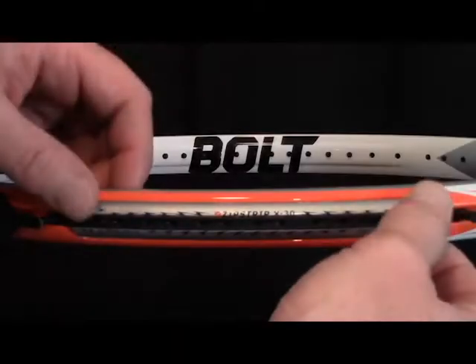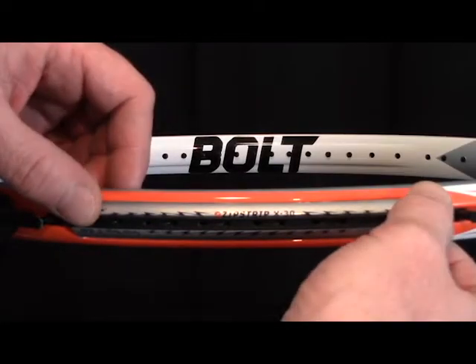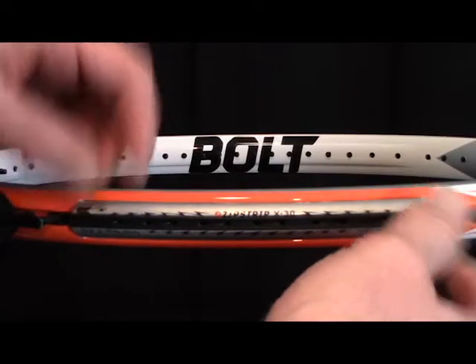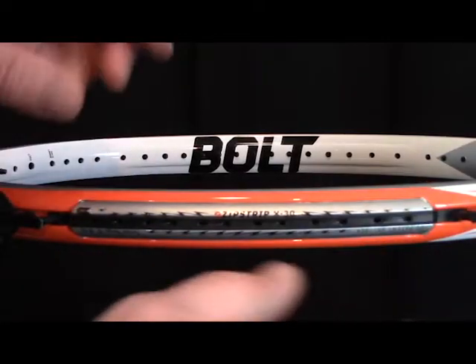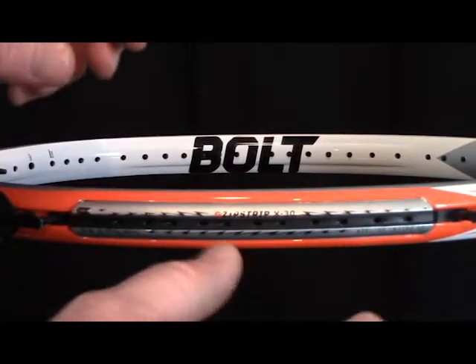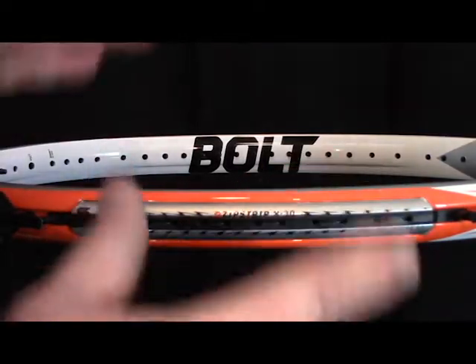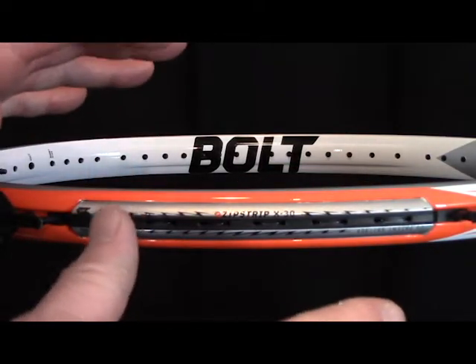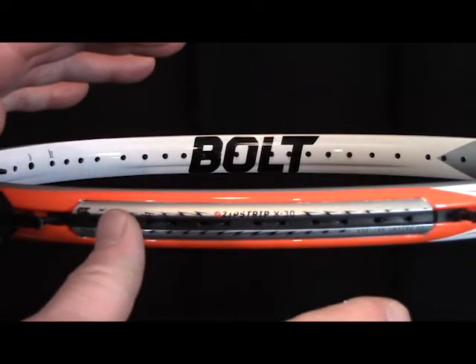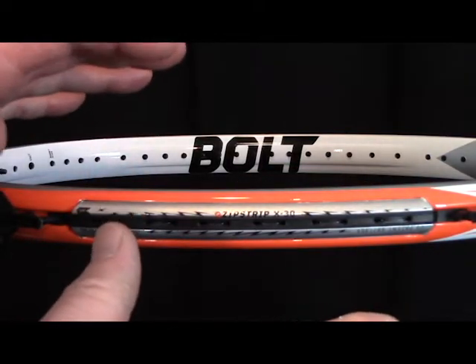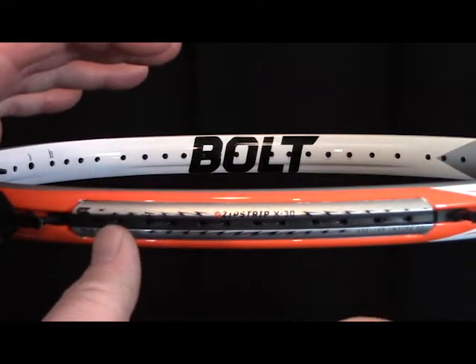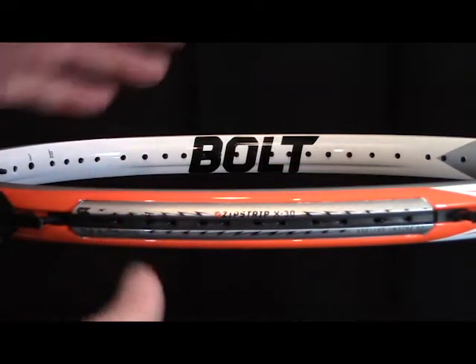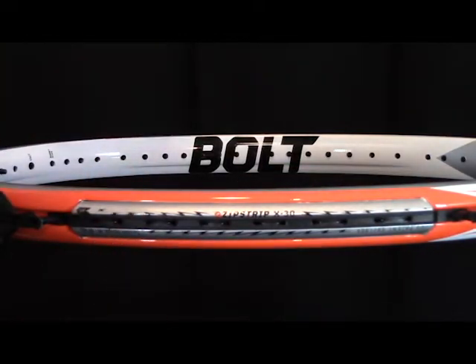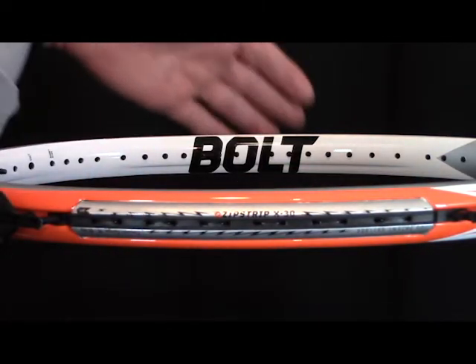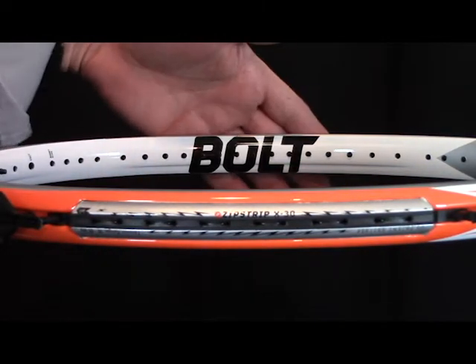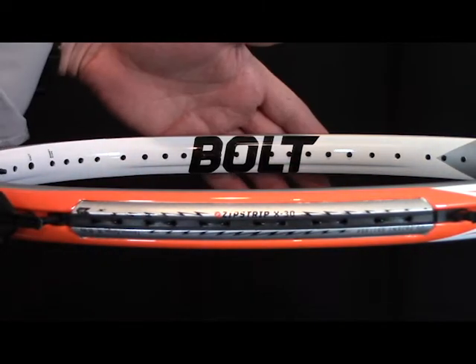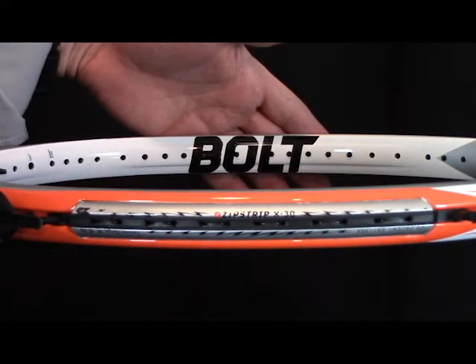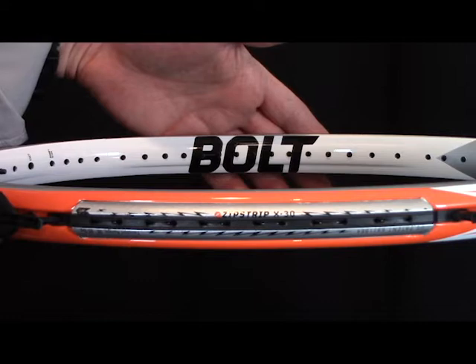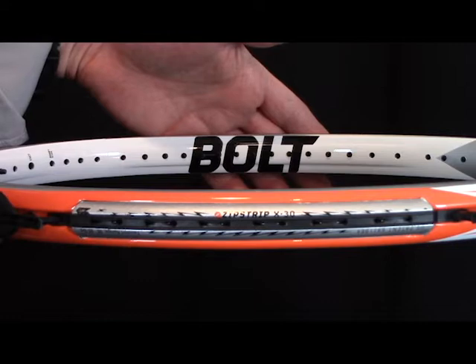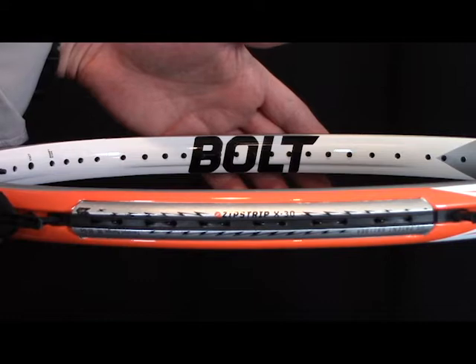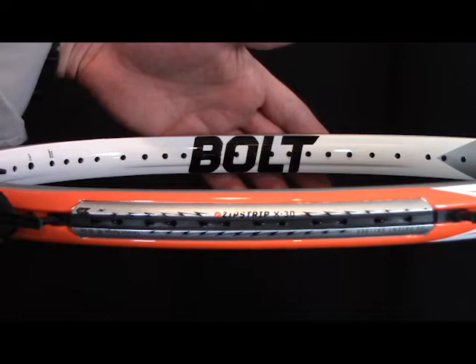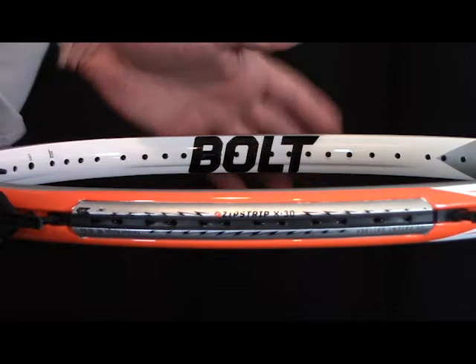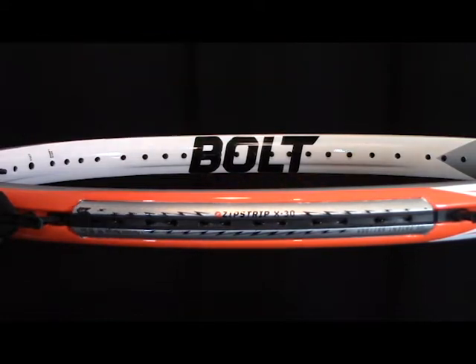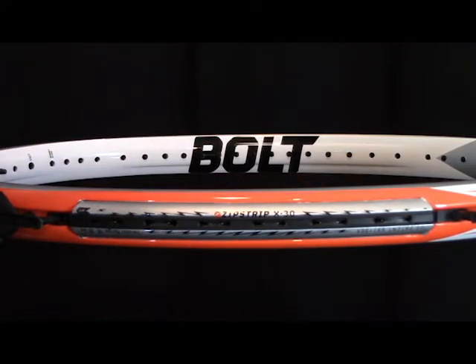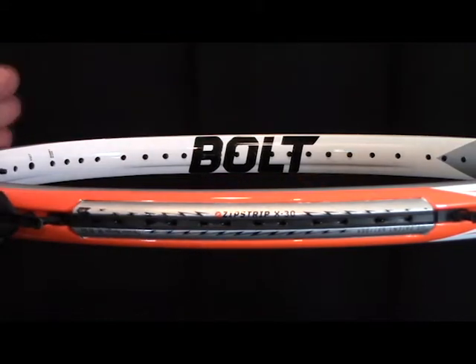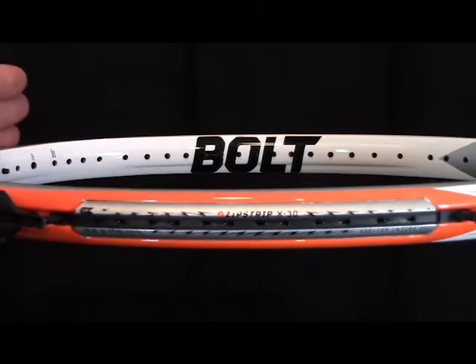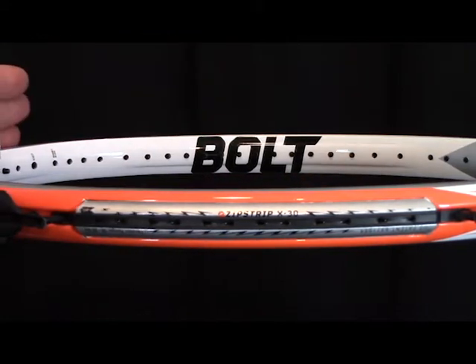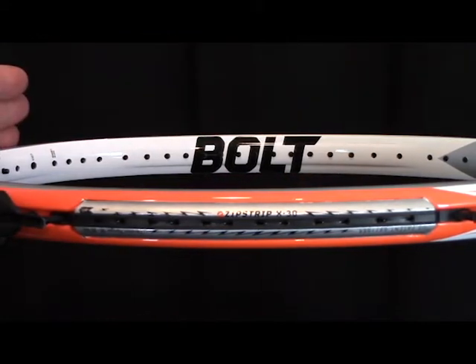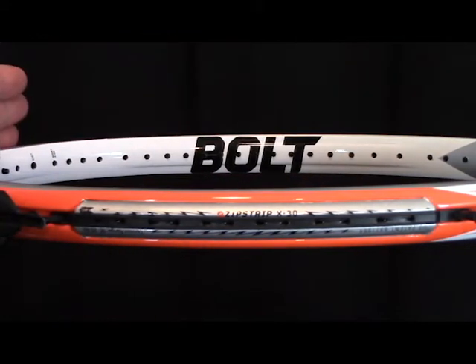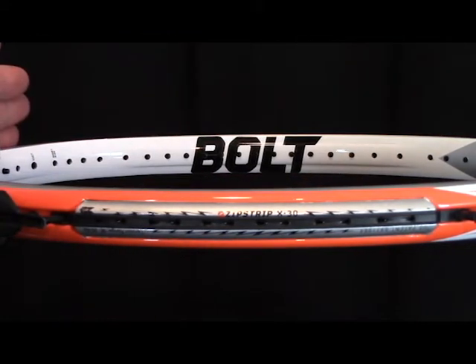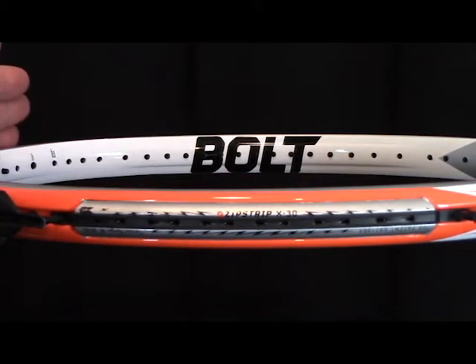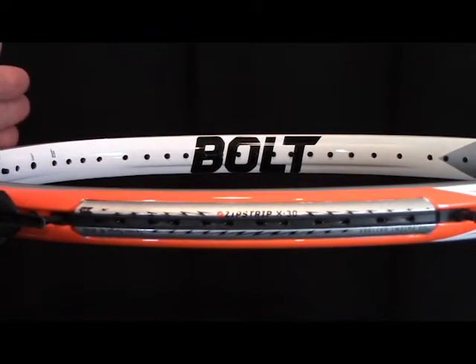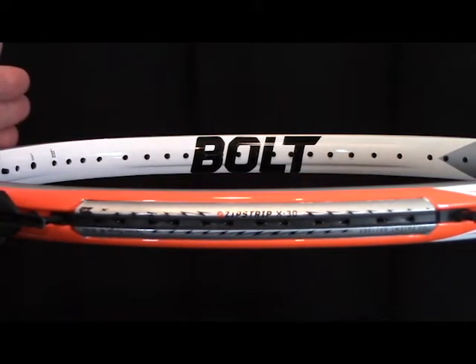This is a zip strip on the side of the head frame. There's a zip strip on the other side of the head frame. There's one on the top of the head frame as well.